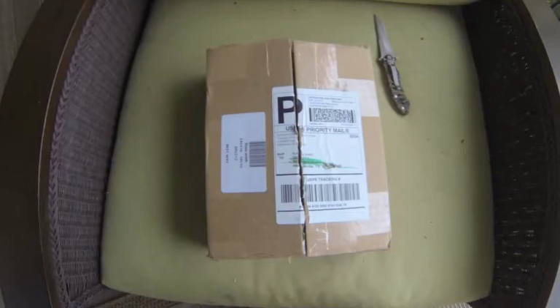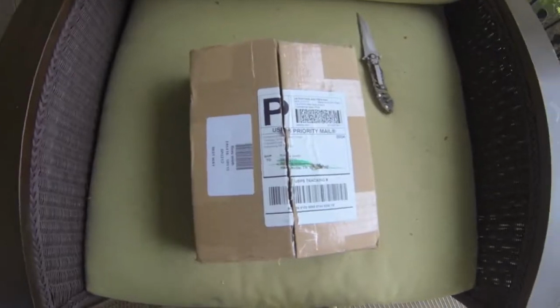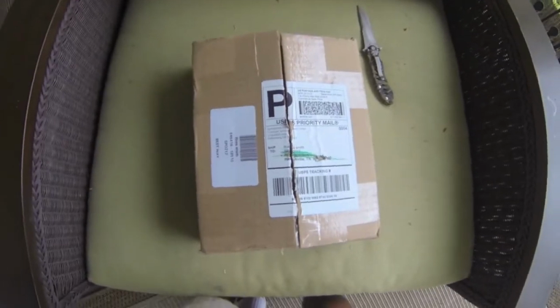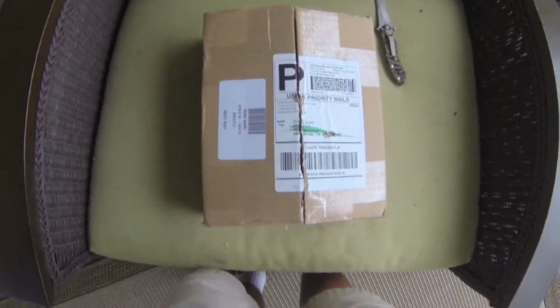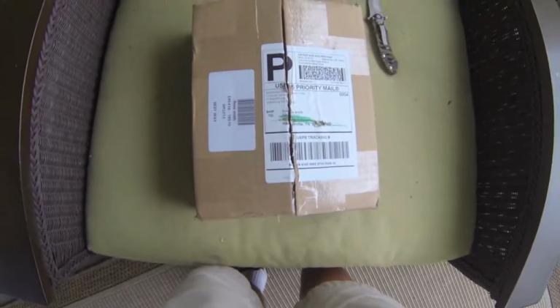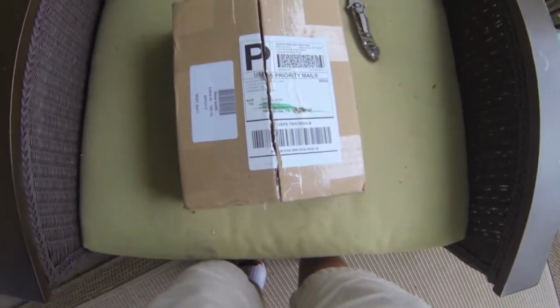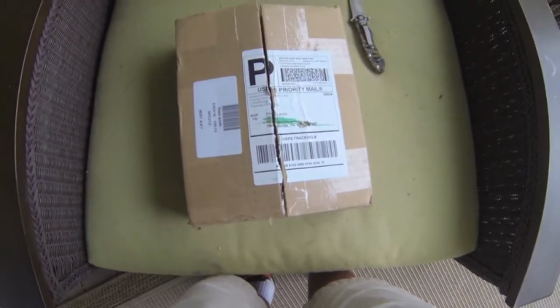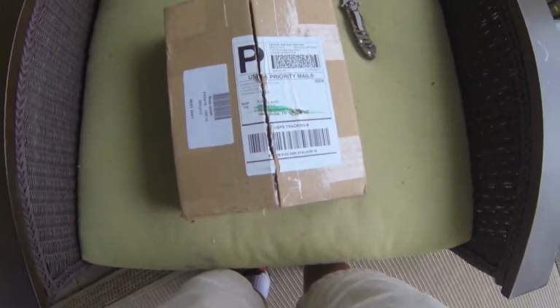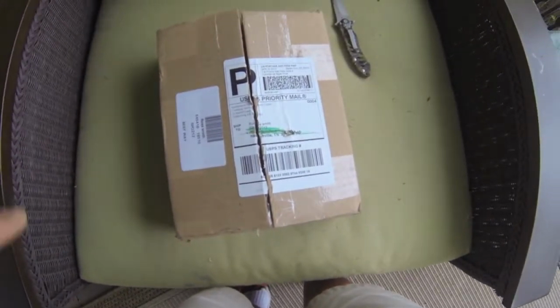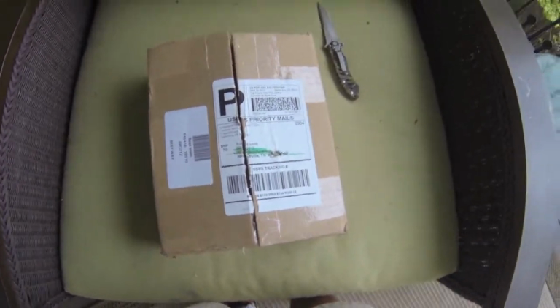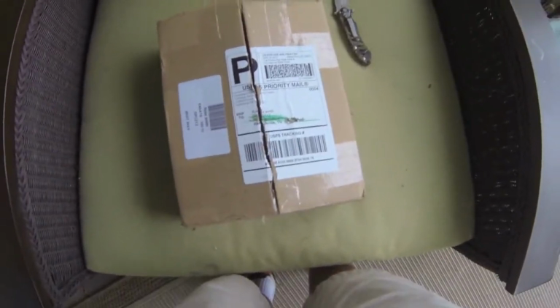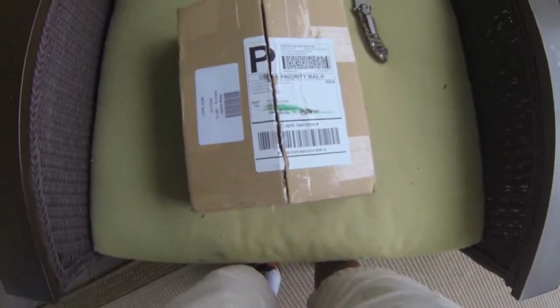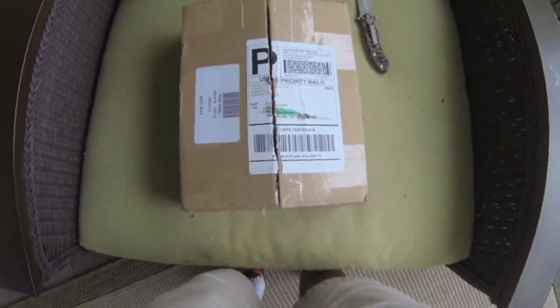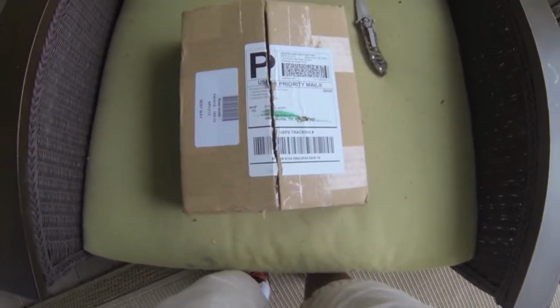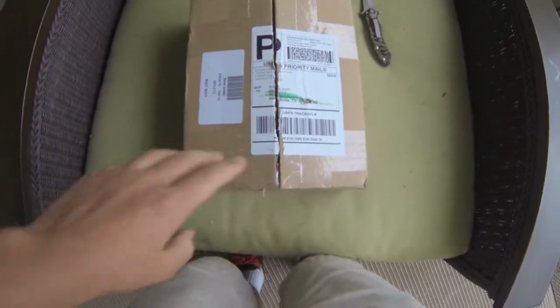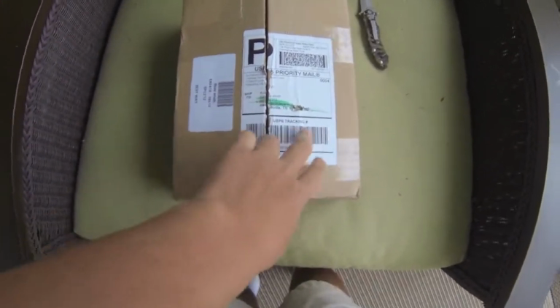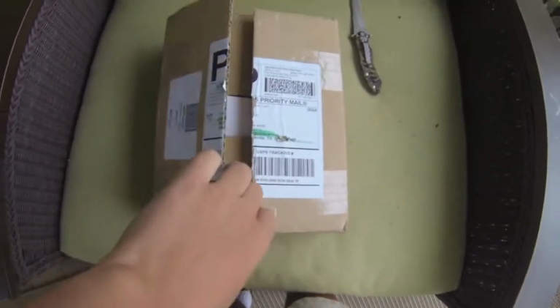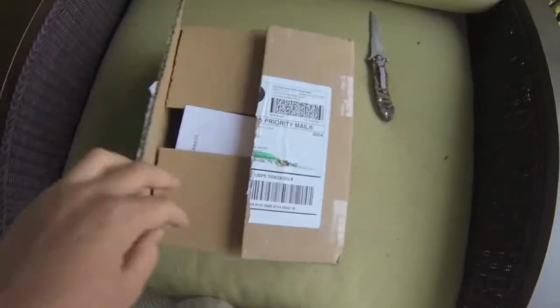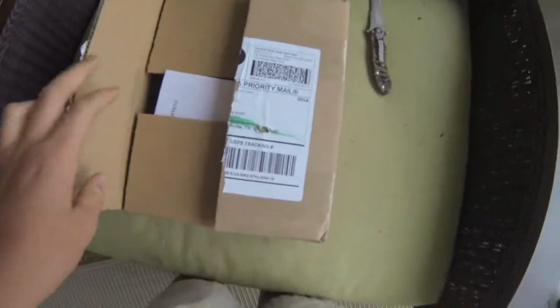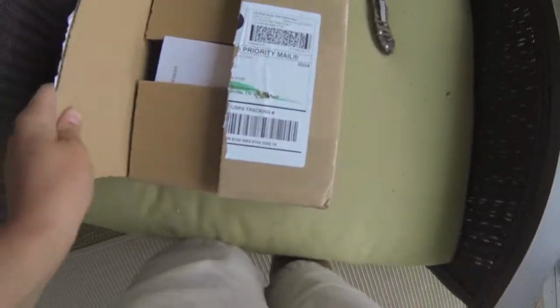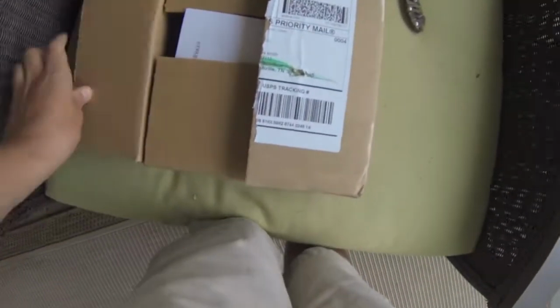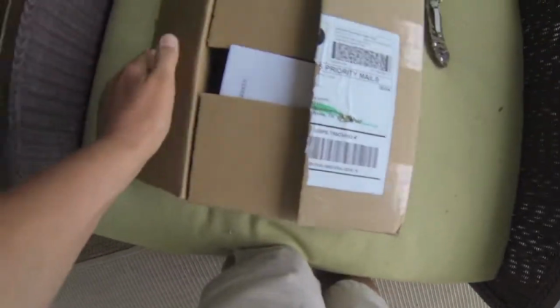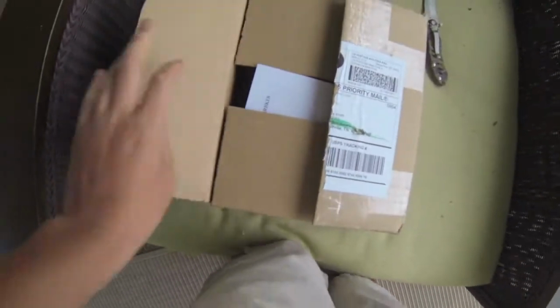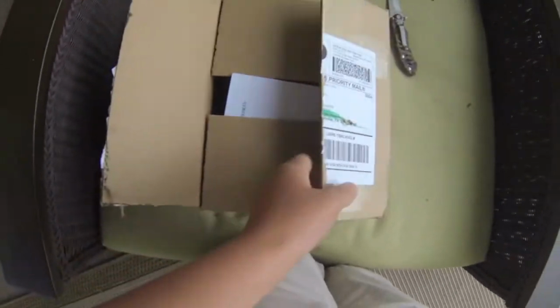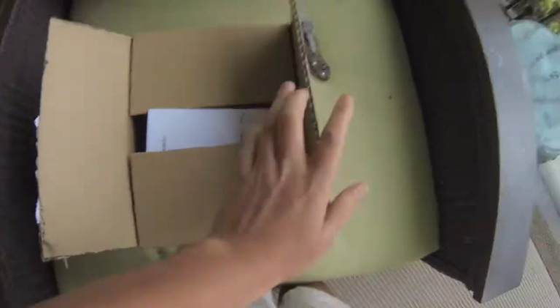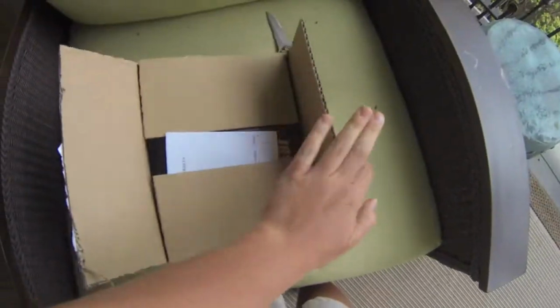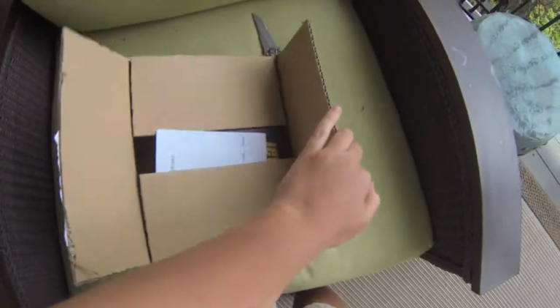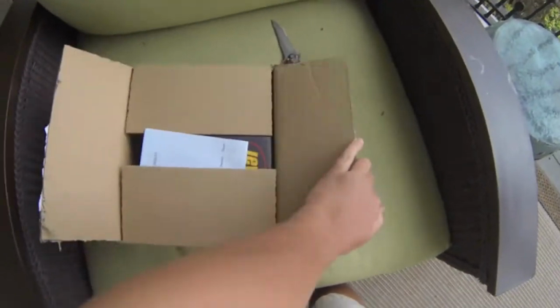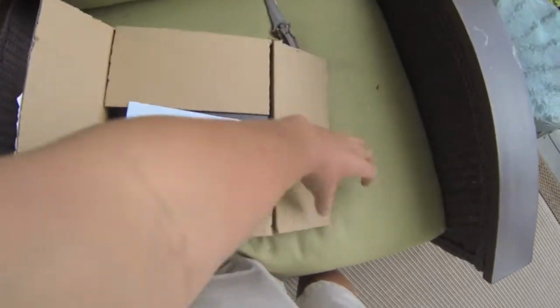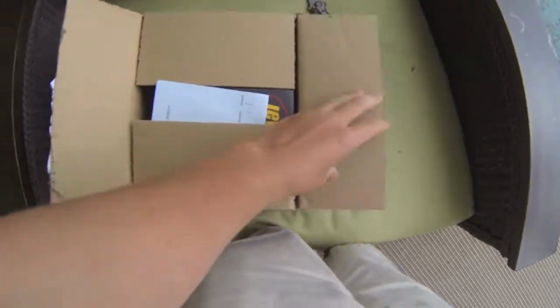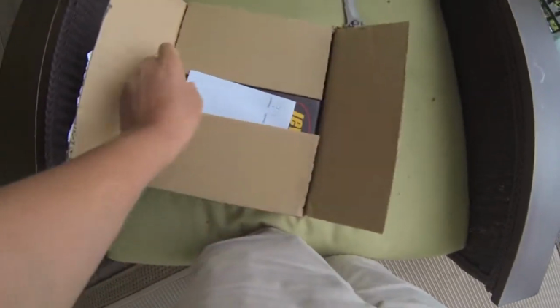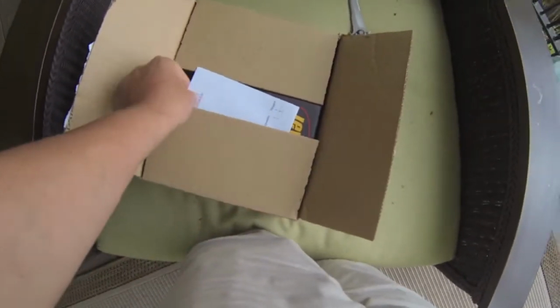Hey guys, today I'm going to be doing an unboxing on this Lews Tournament Pro. I got this off eBay for $122. It retails at $200.